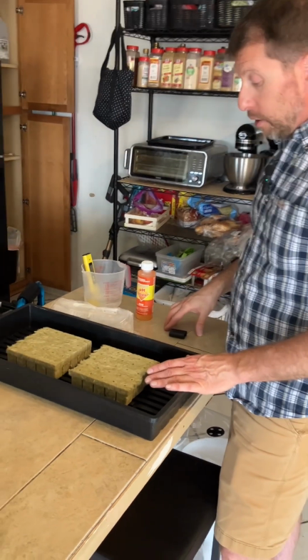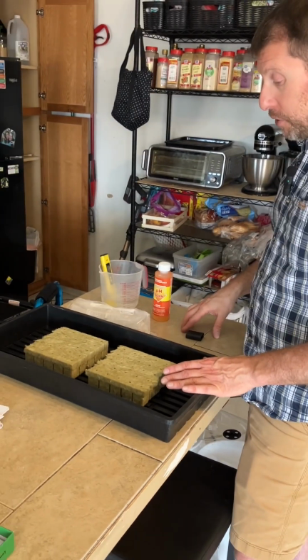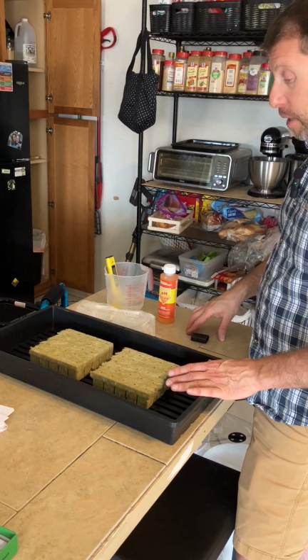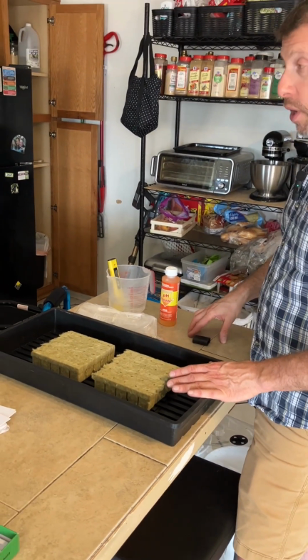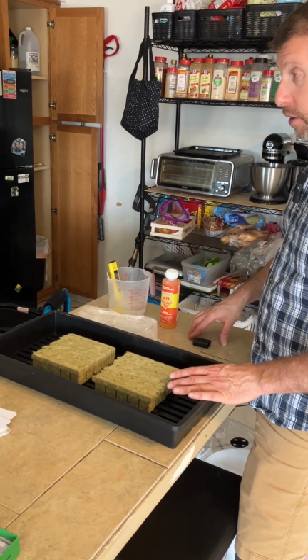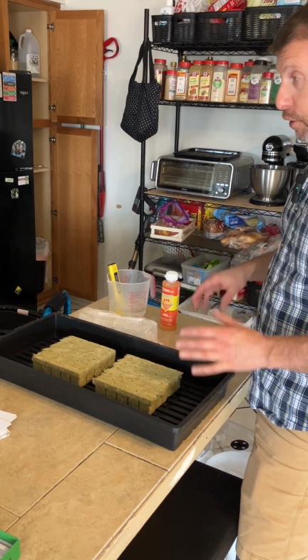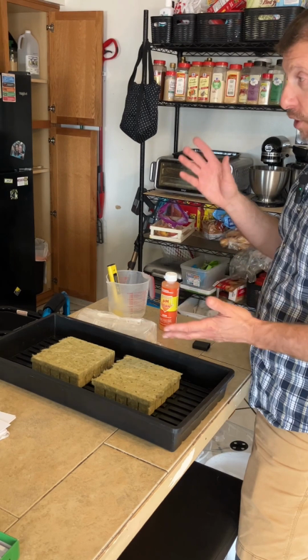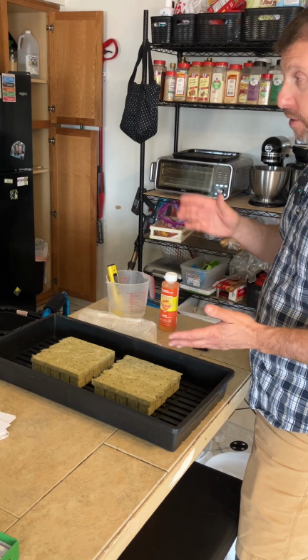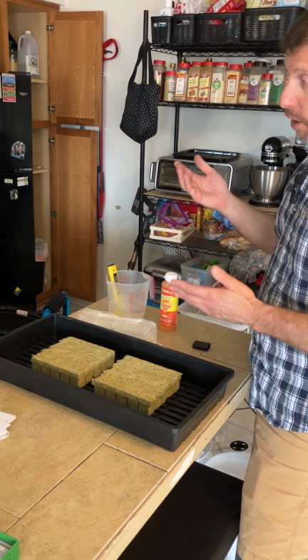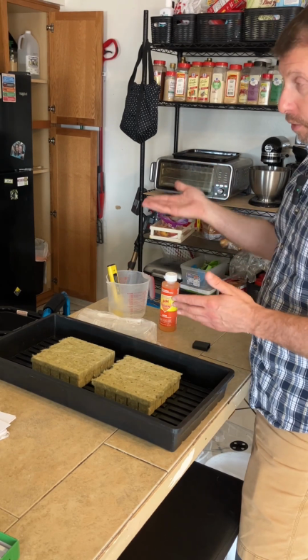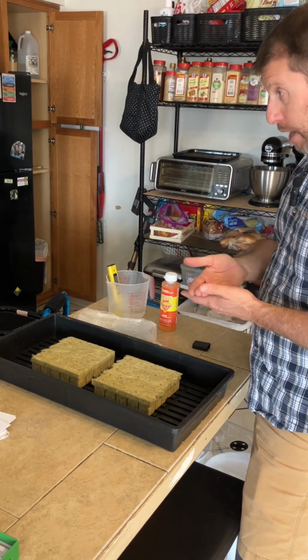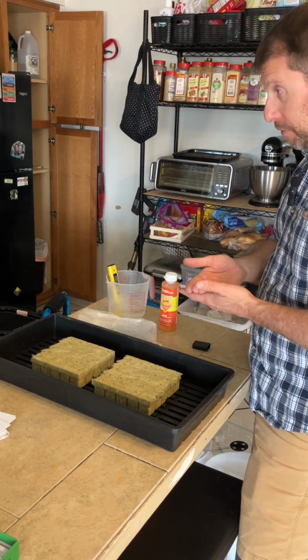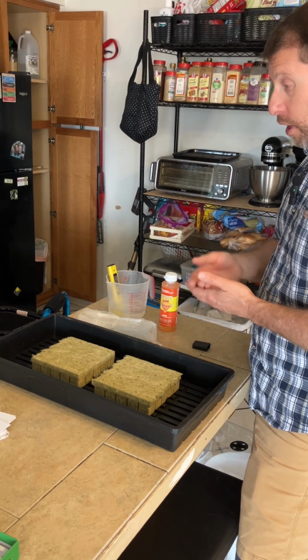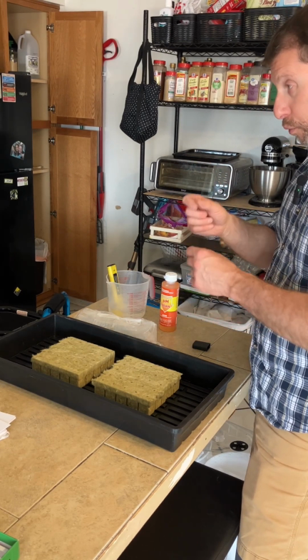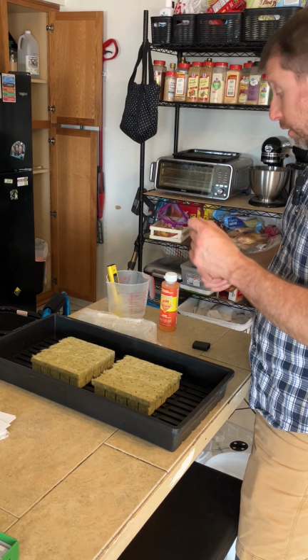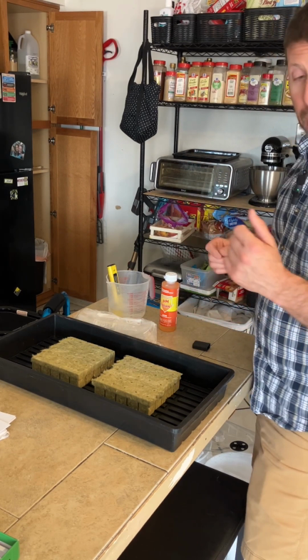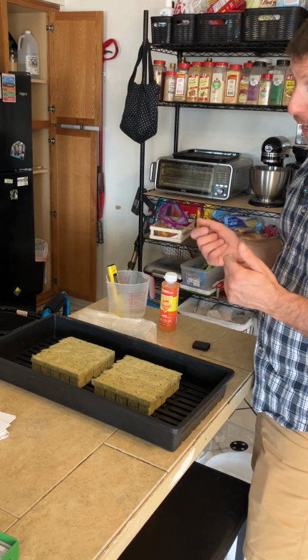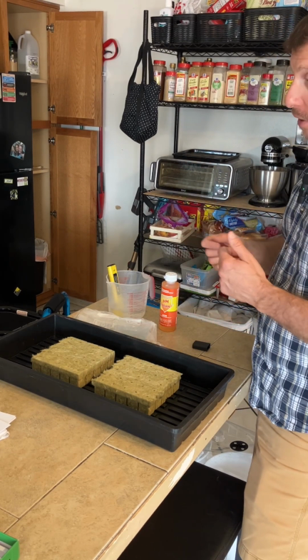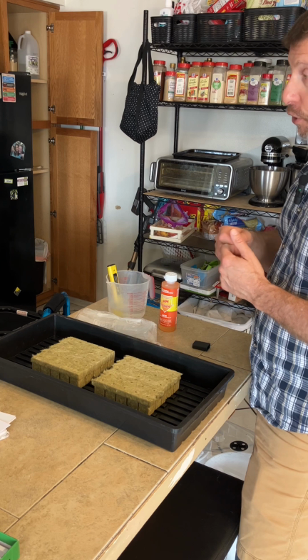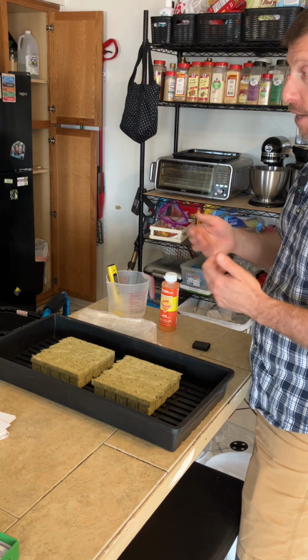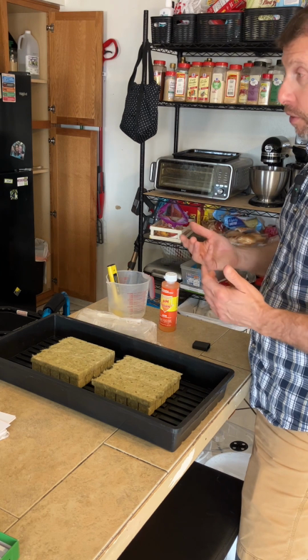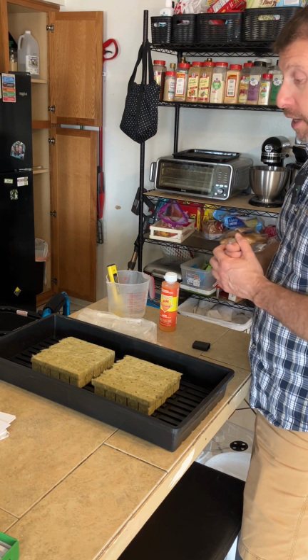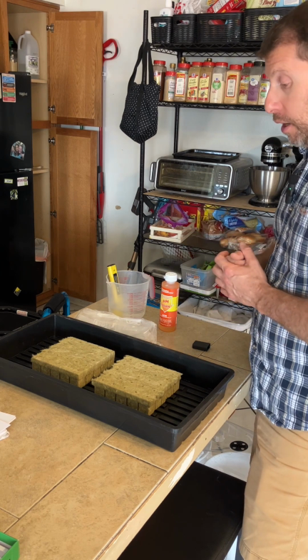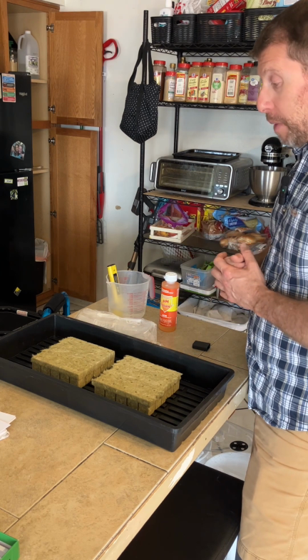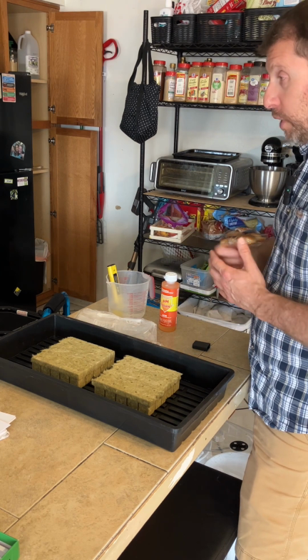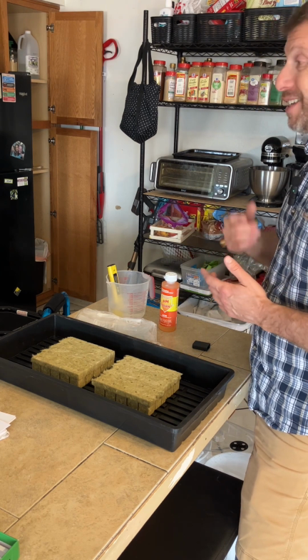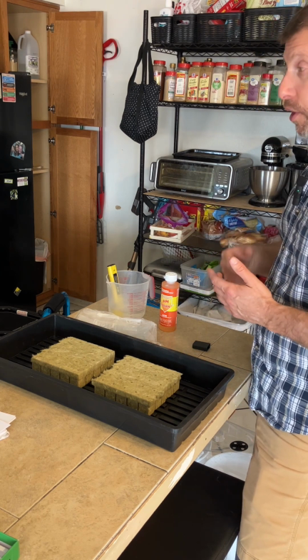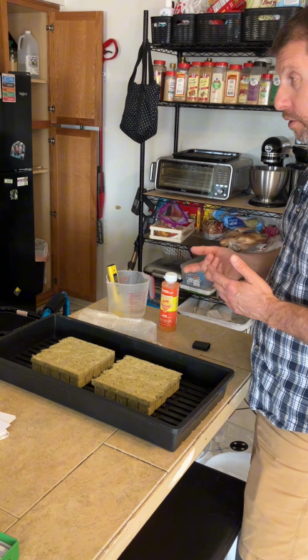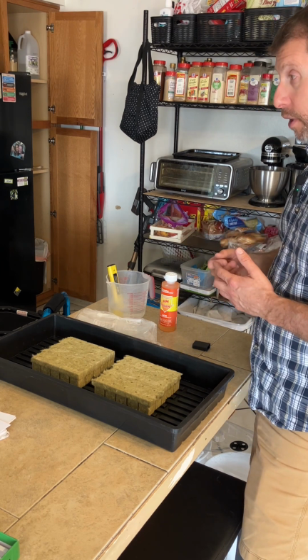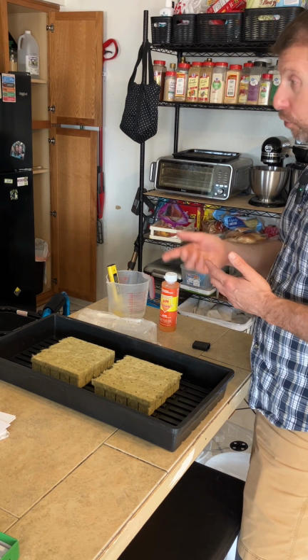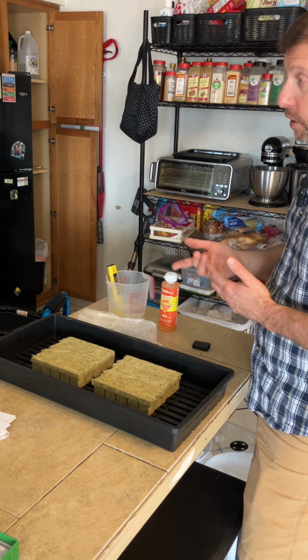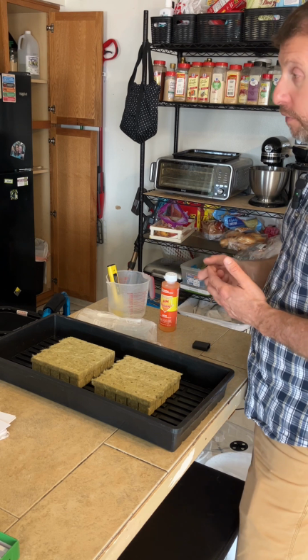The lettuce is typically one and done. You grow the entire head, chop that one off, pull the roots out of the raft, and then you replant and start with other lettuce. The basil you can continually harvest. The kale you can continually harvest.